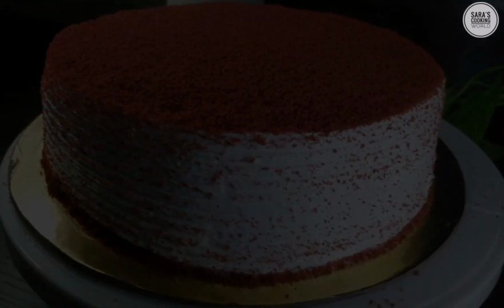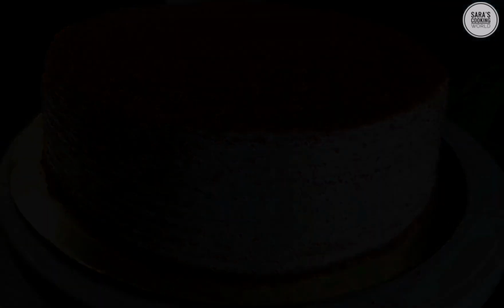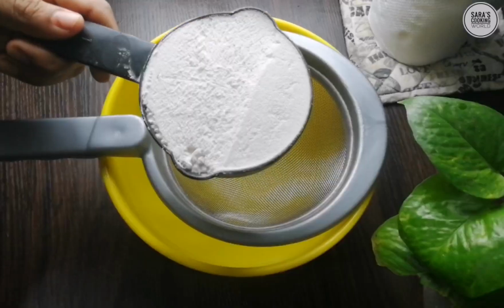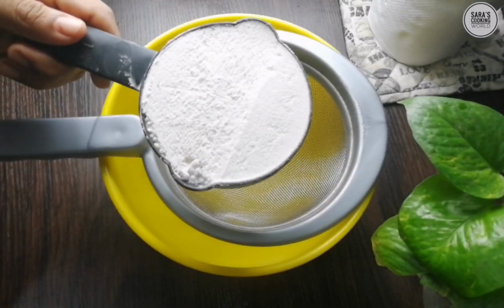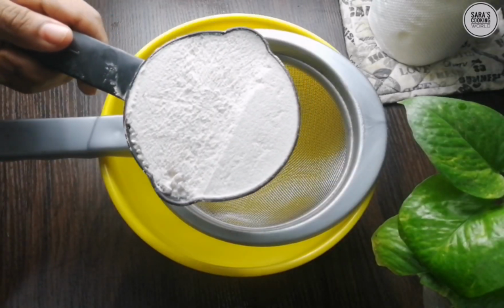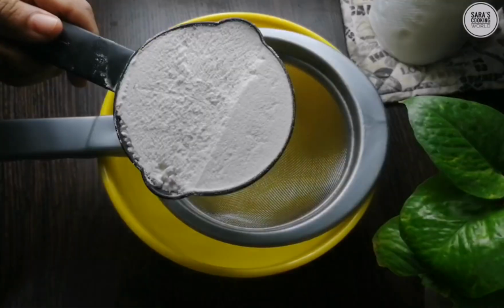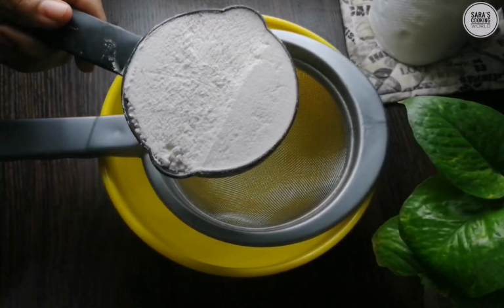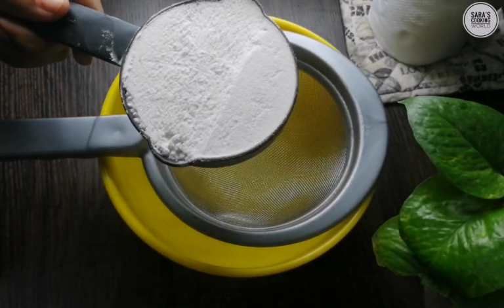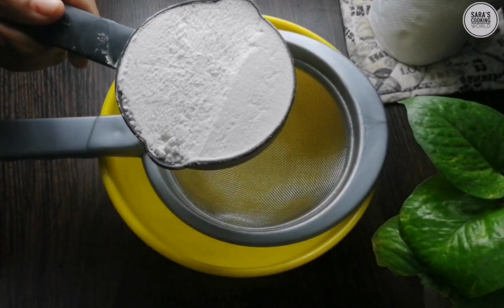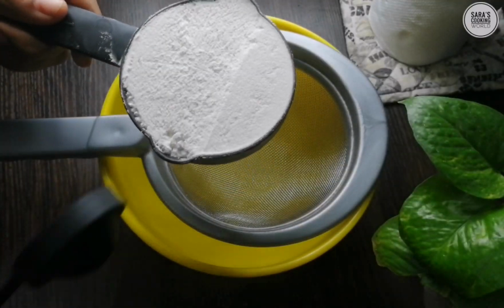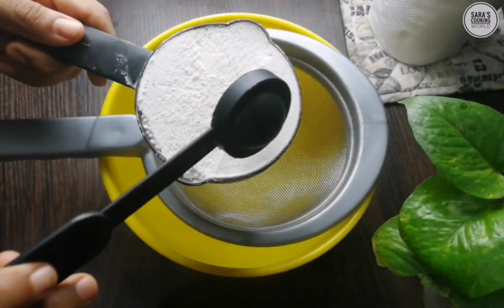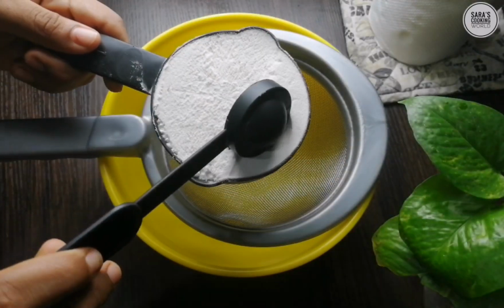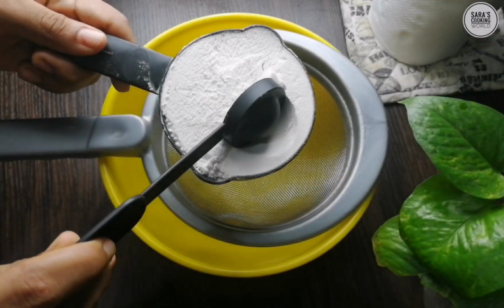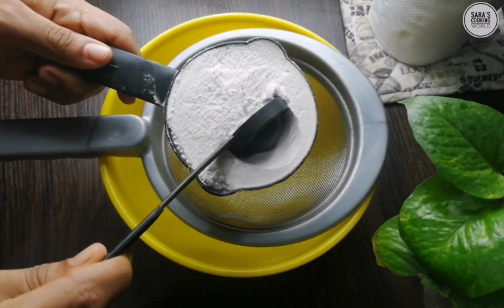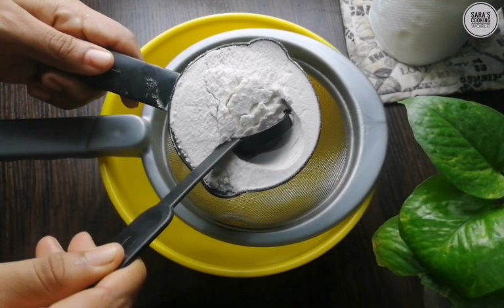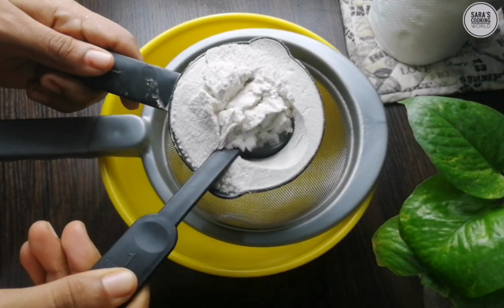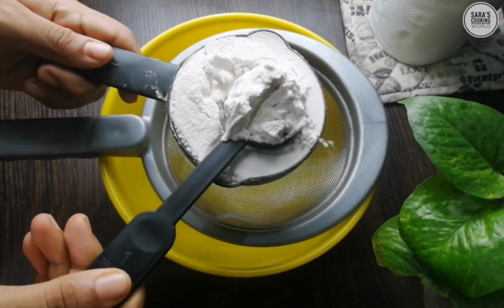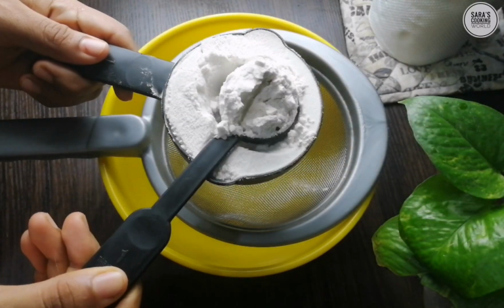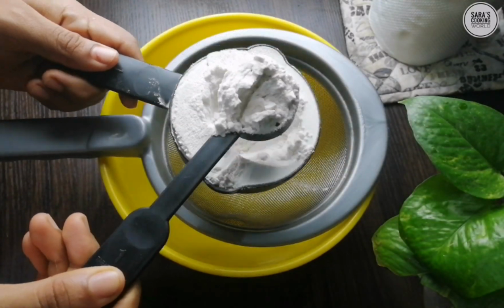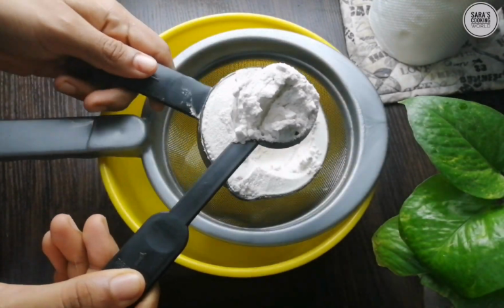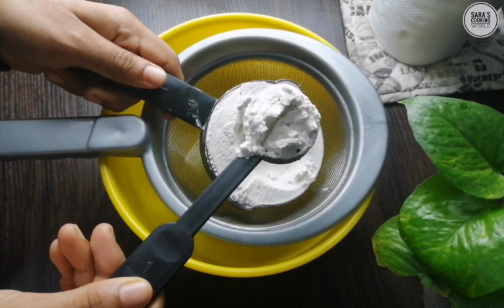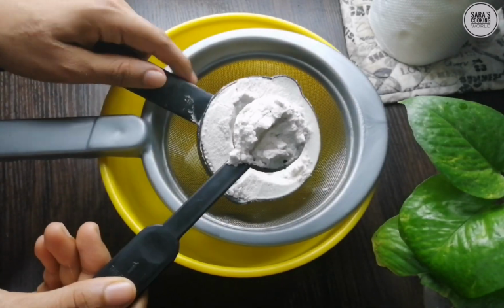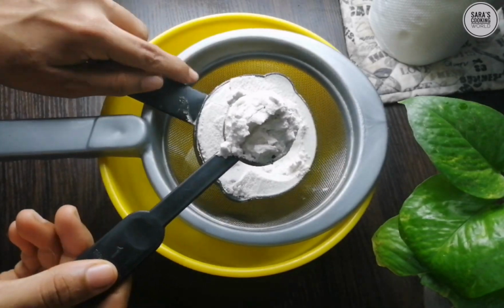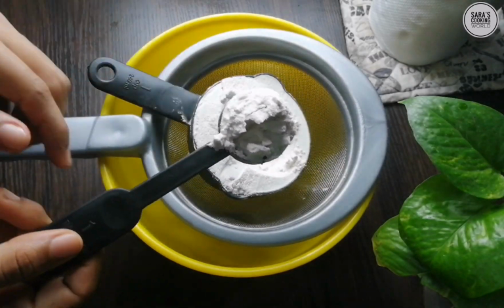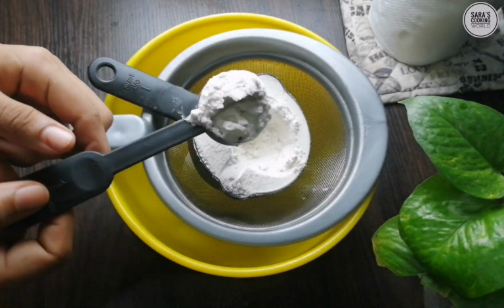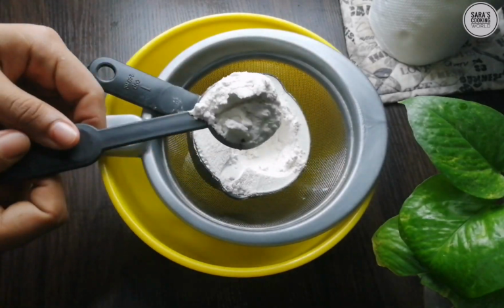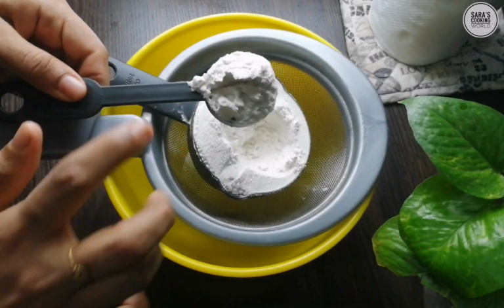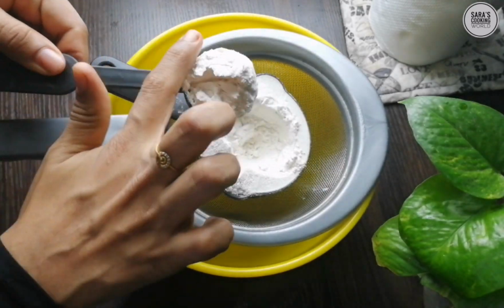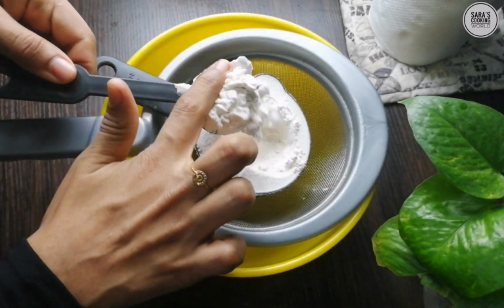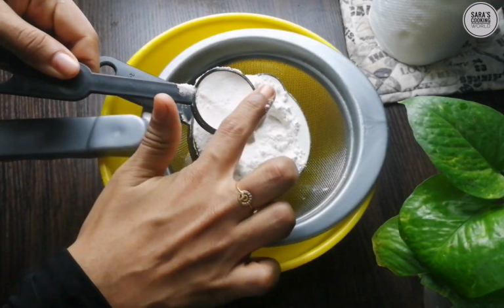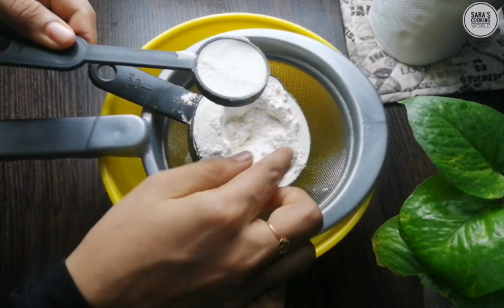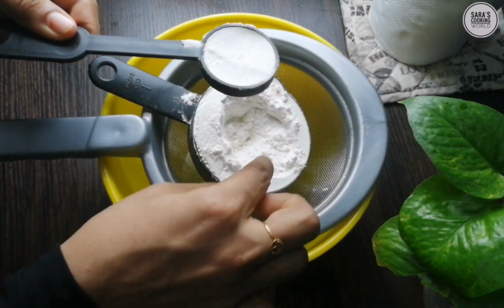We are ready for dry ingredients. 1 cup of flour, 1 tablespoon of flour.